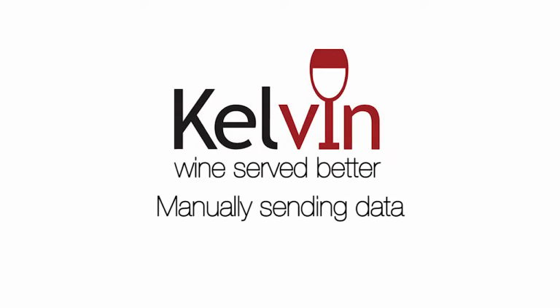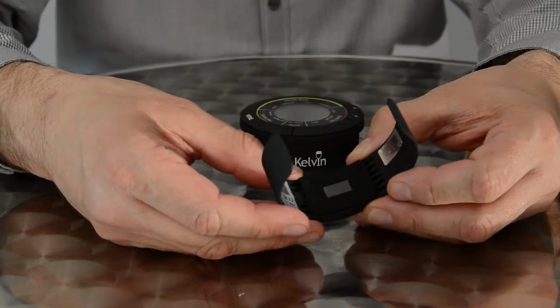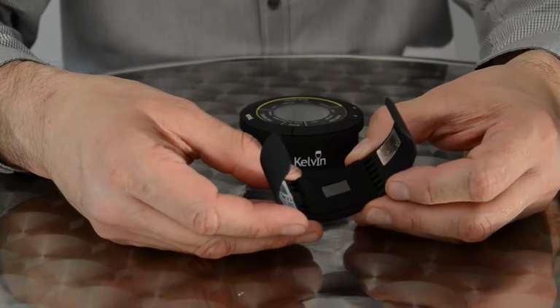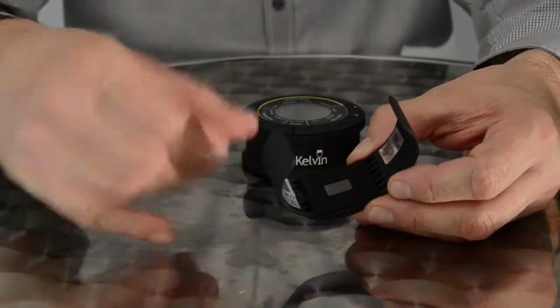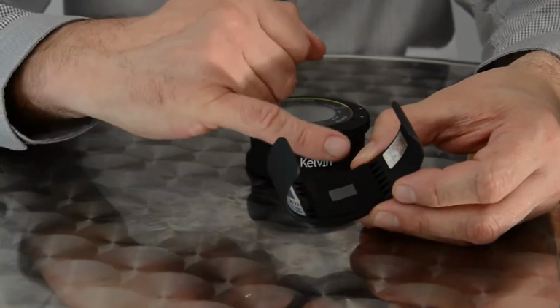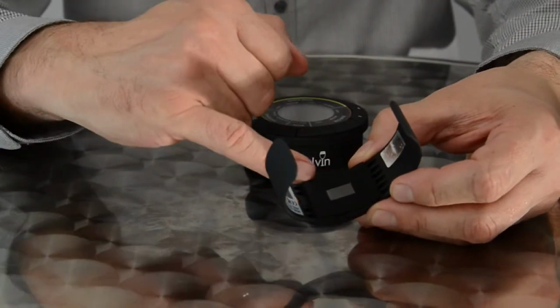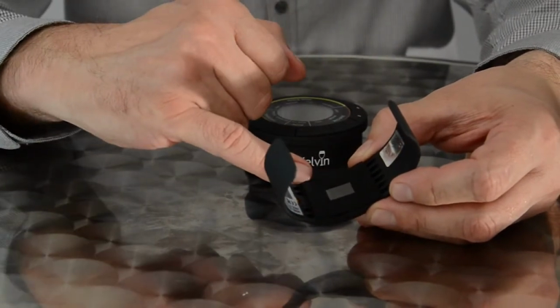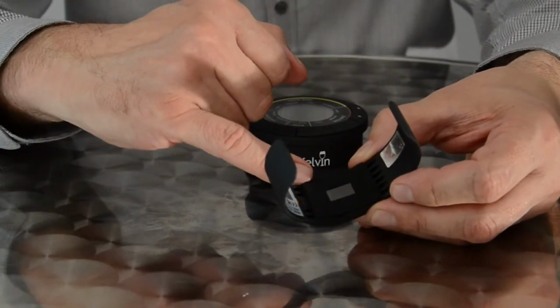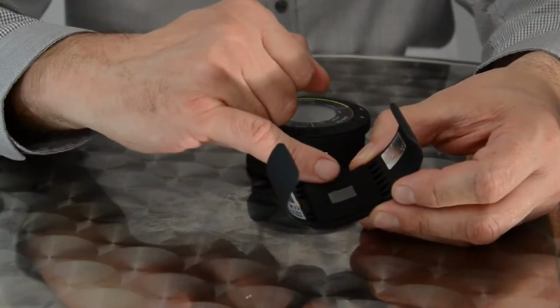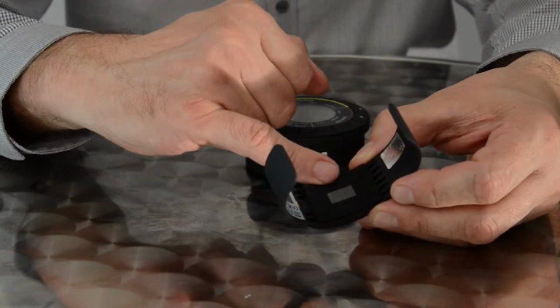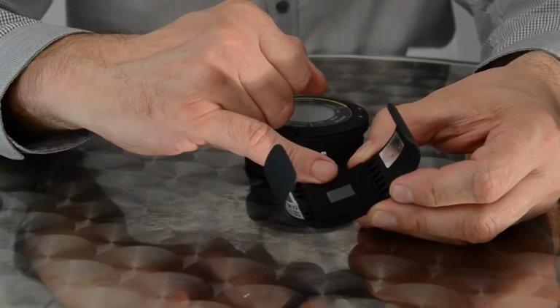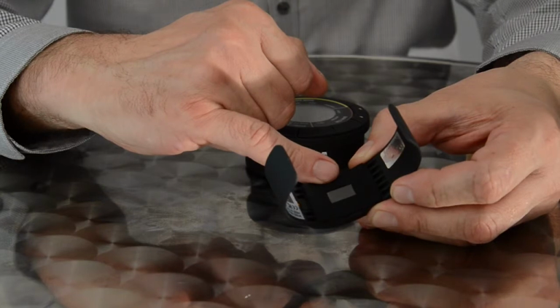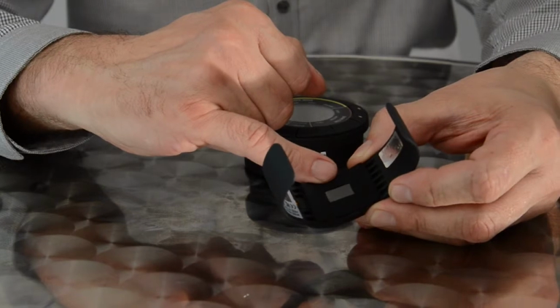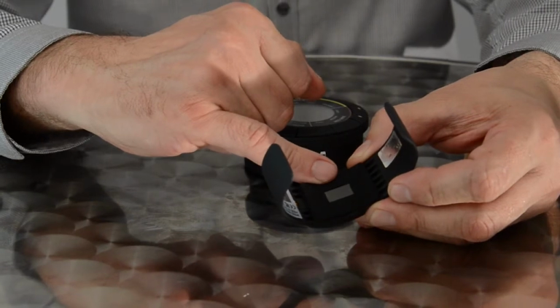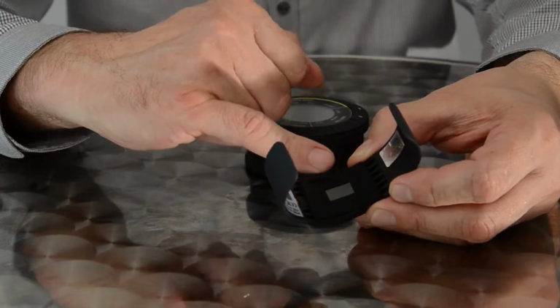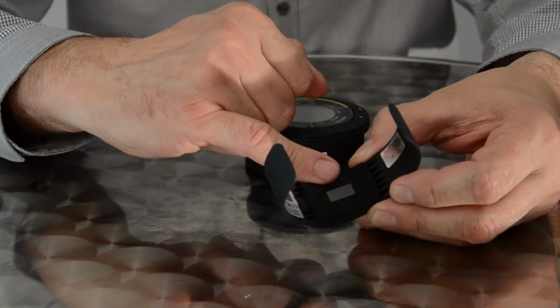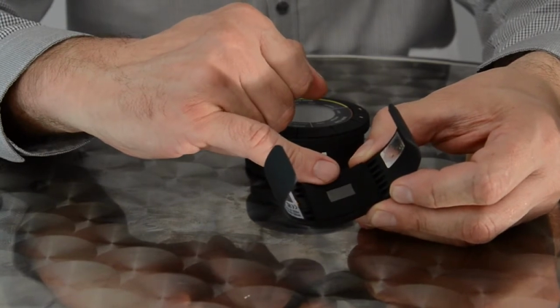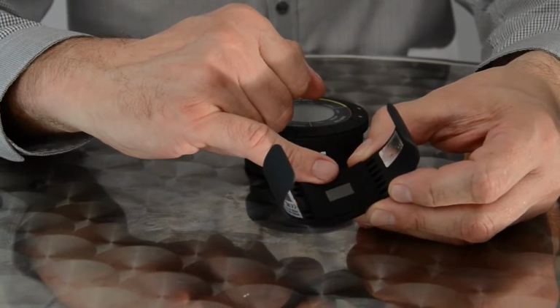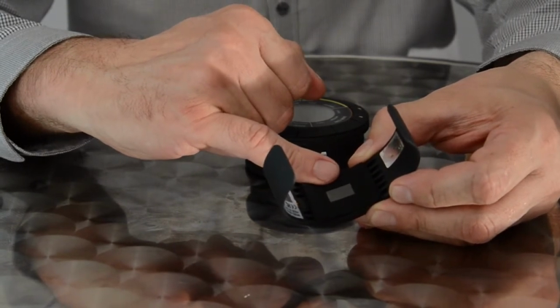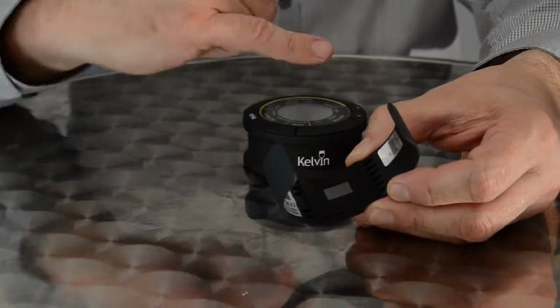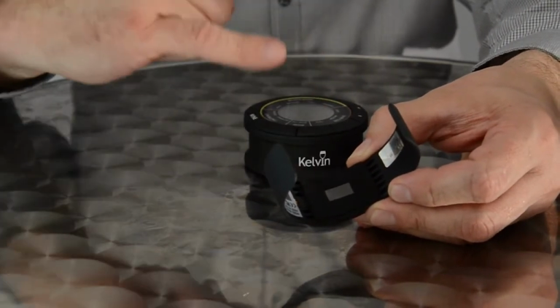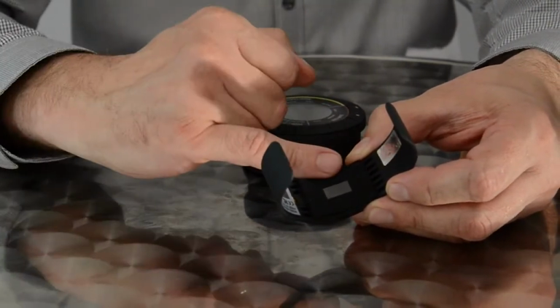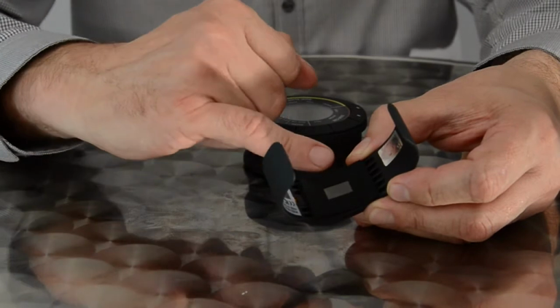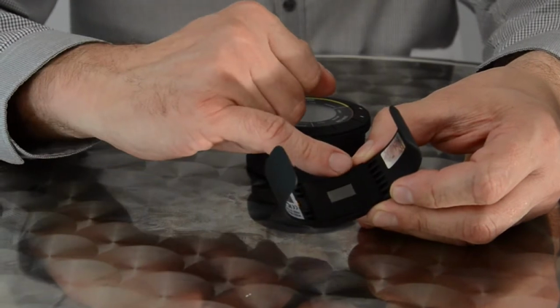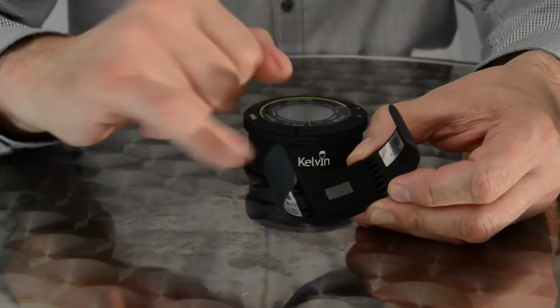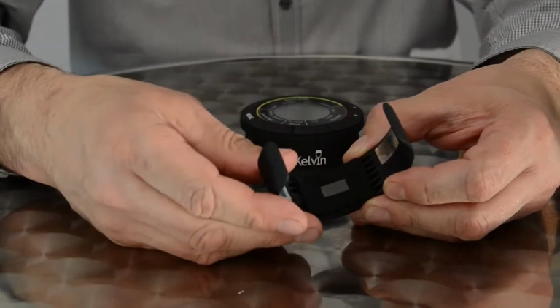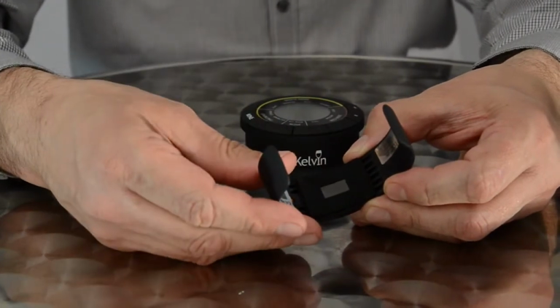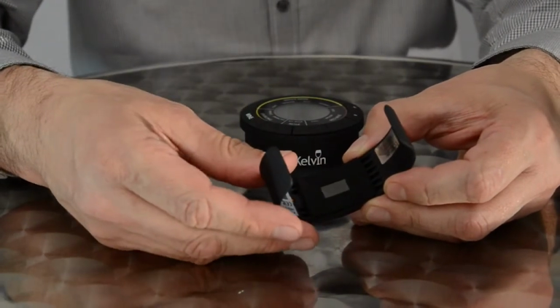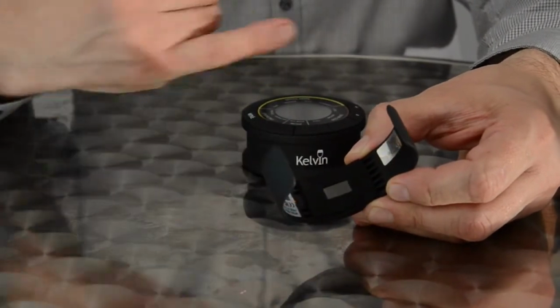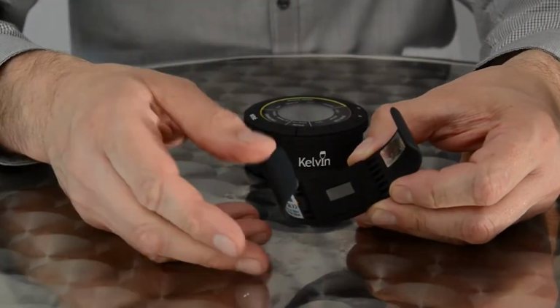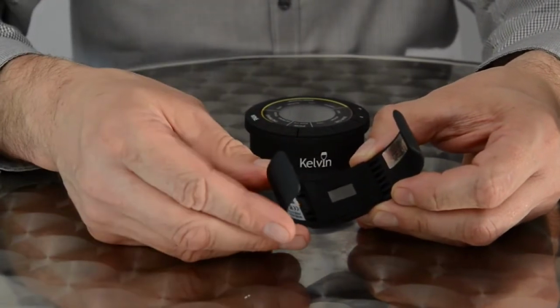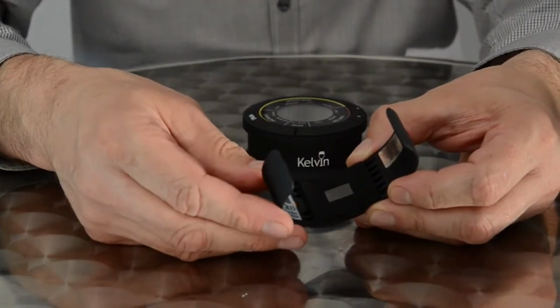The transmitter clip is fitted with an insulating pad of Niroprin. In the centre is a superheat transfer pad that transfers the temperature reading from the glass bottle to the receiver base. The transmitter clip will send data to the receiver base every one minute.